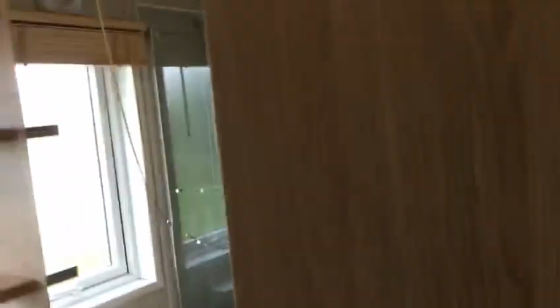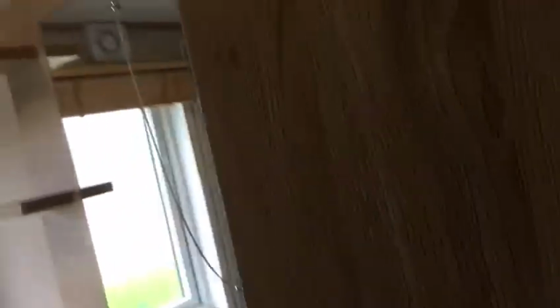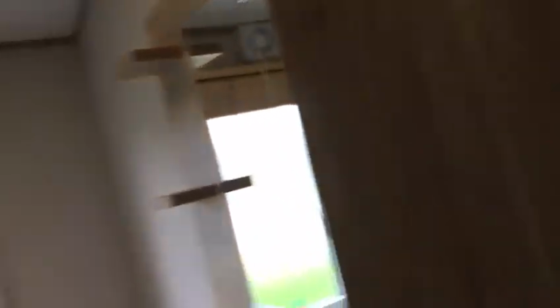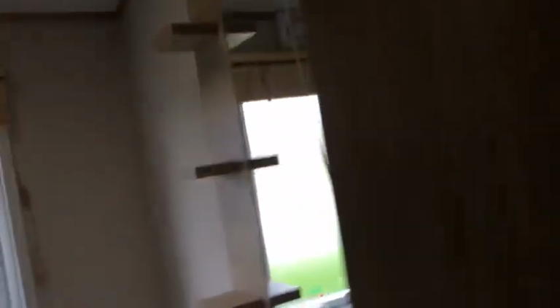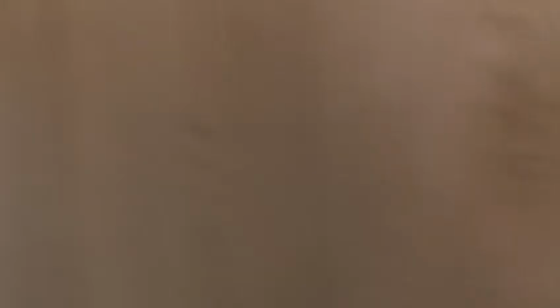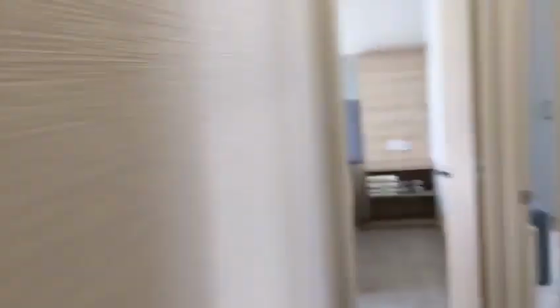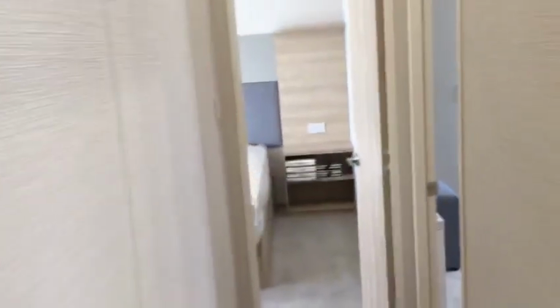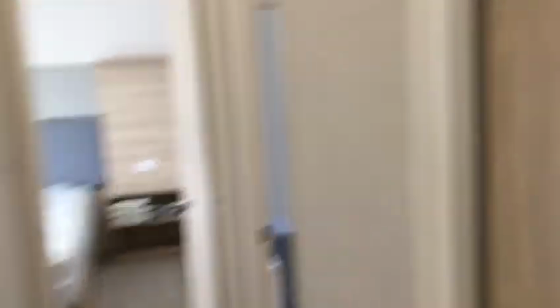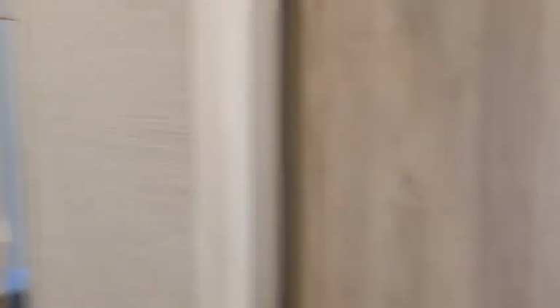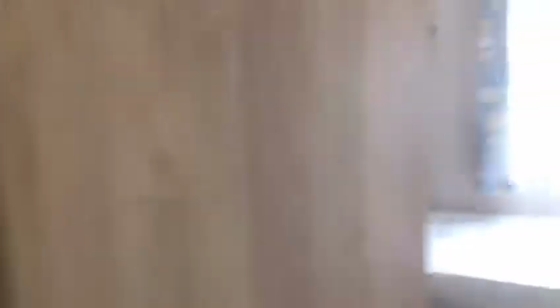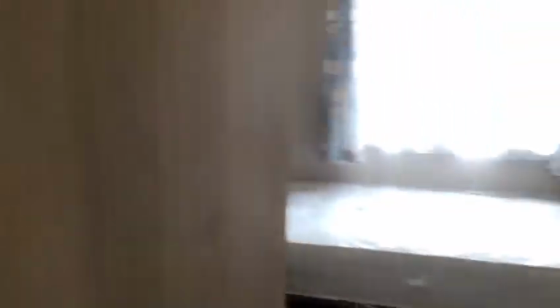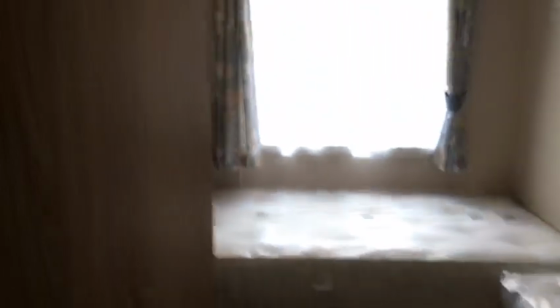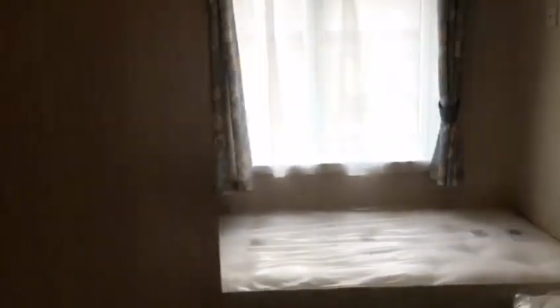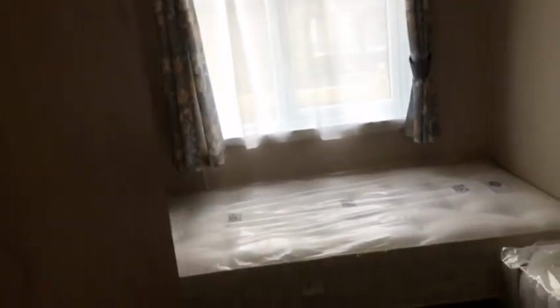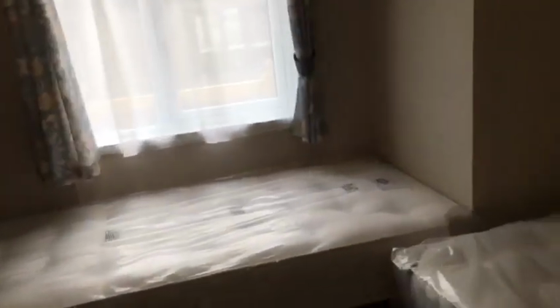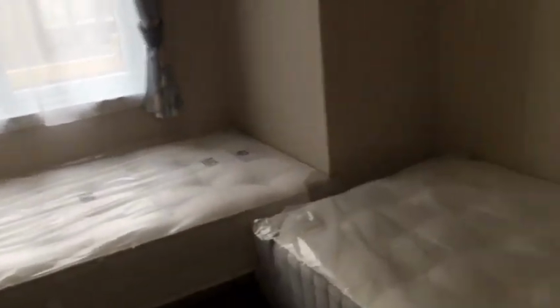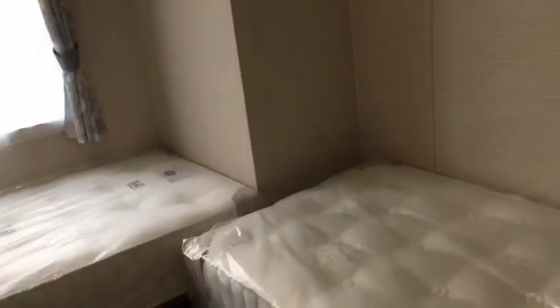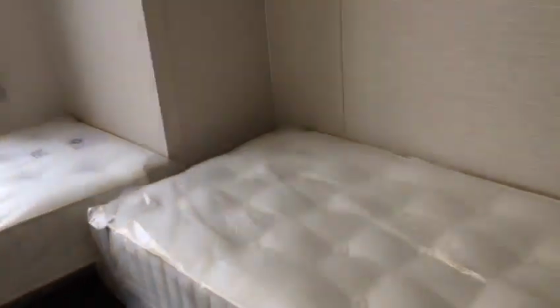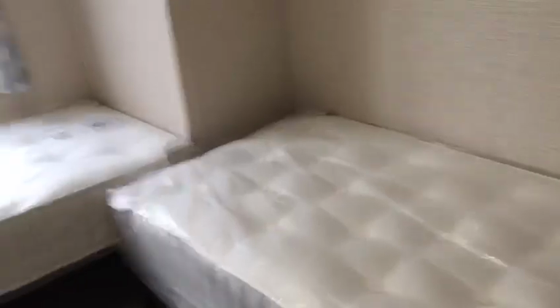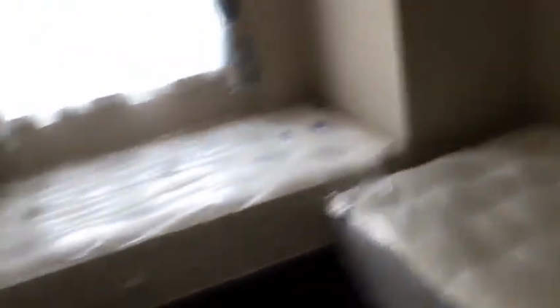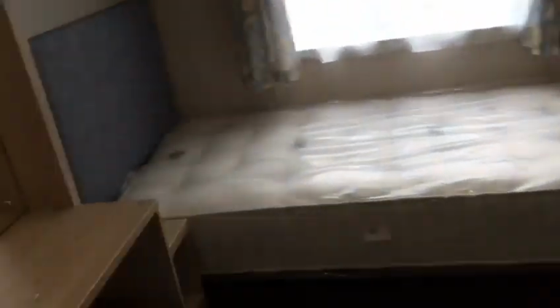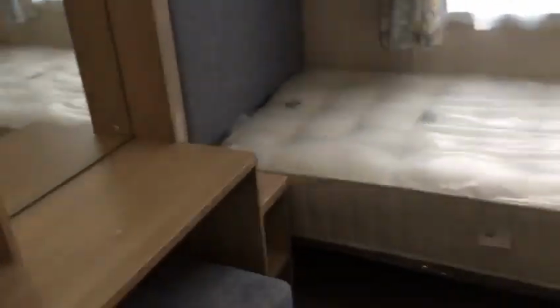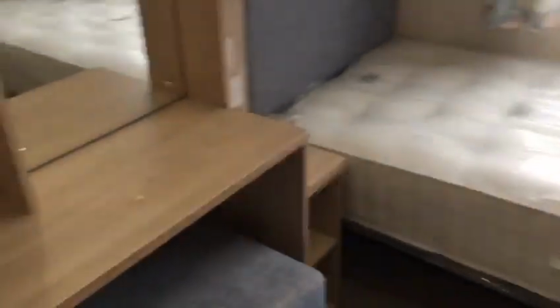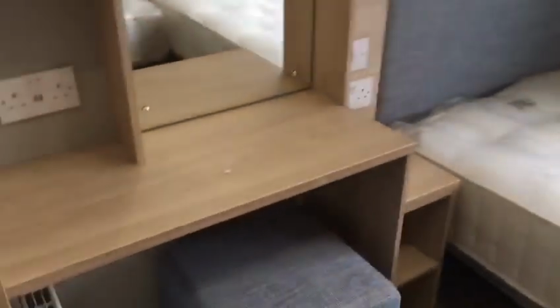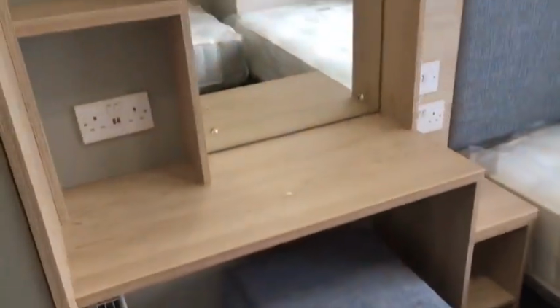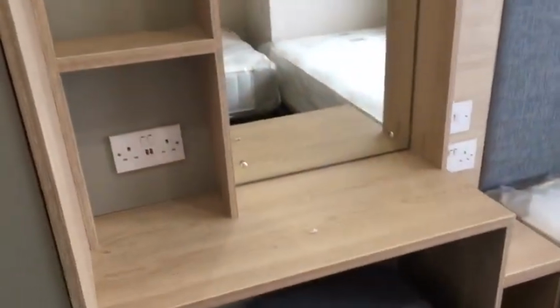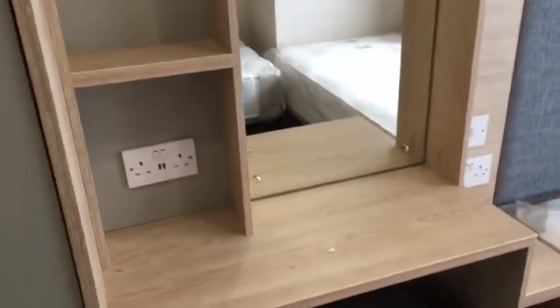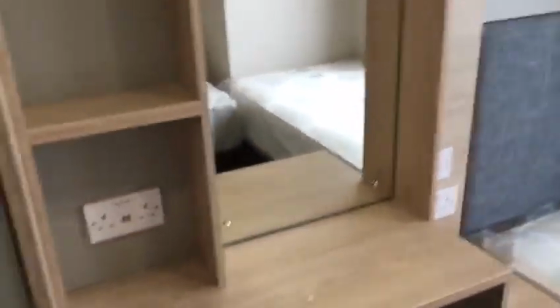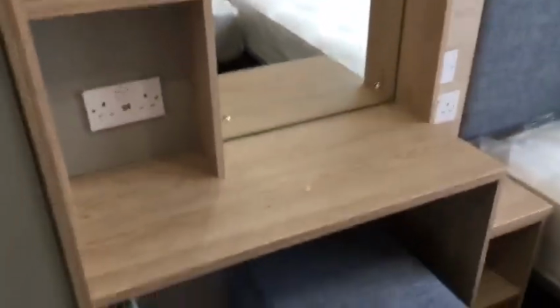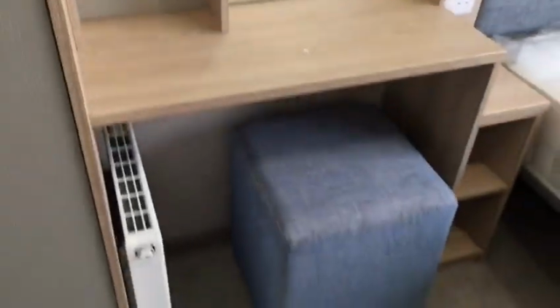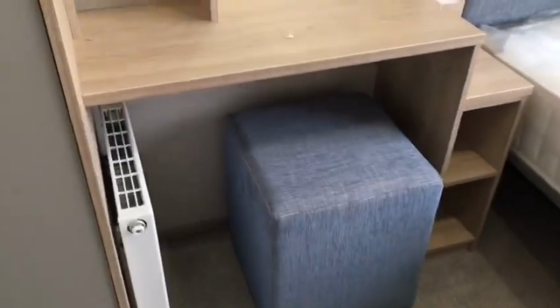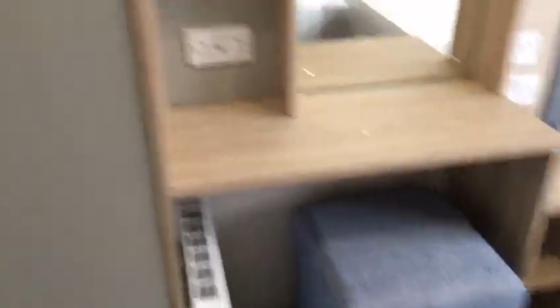Then the first of the three bedrooms — two singles in an offset position with a dressing table.